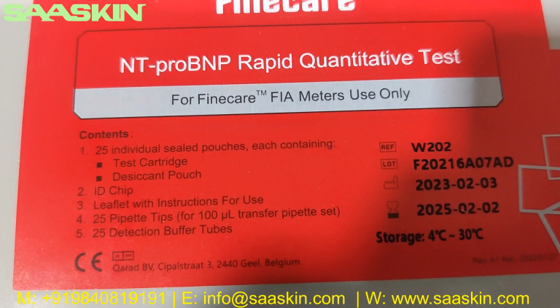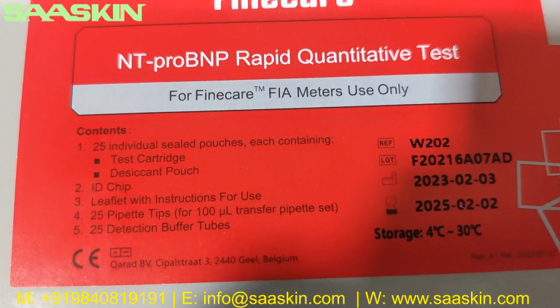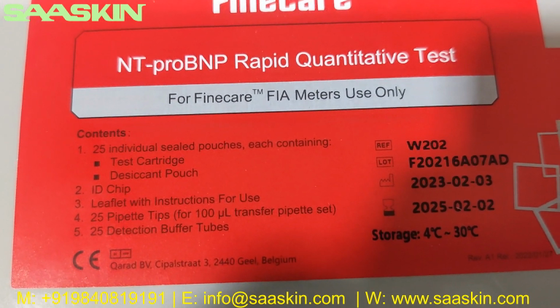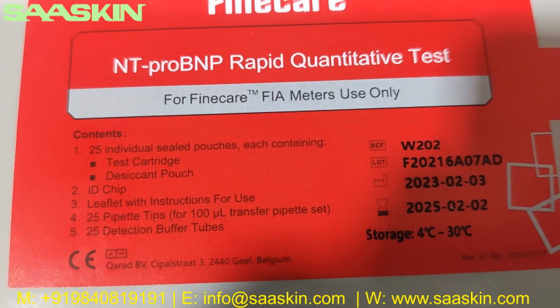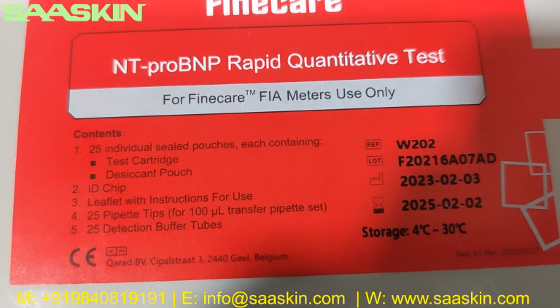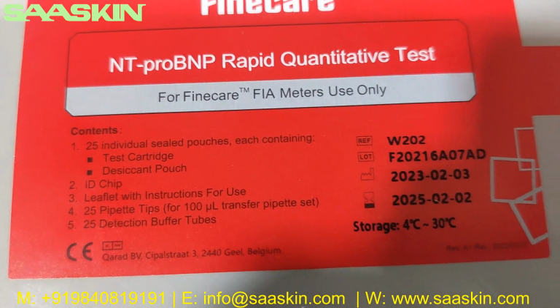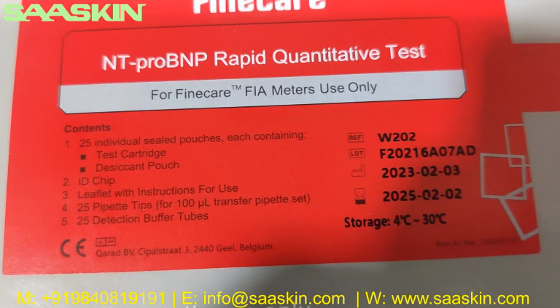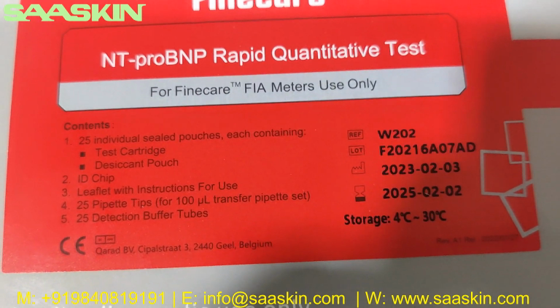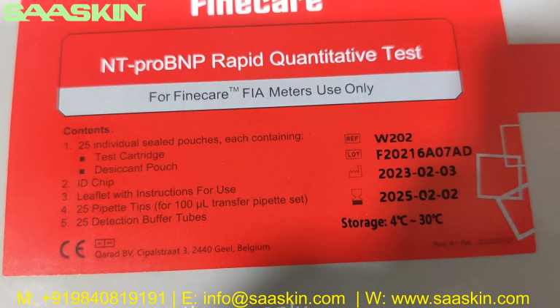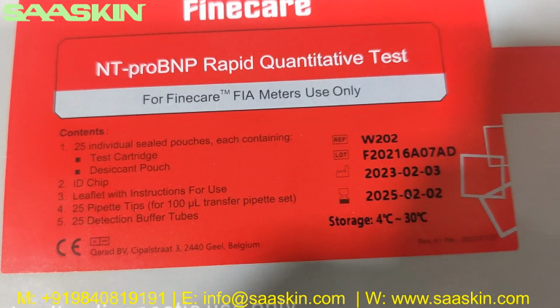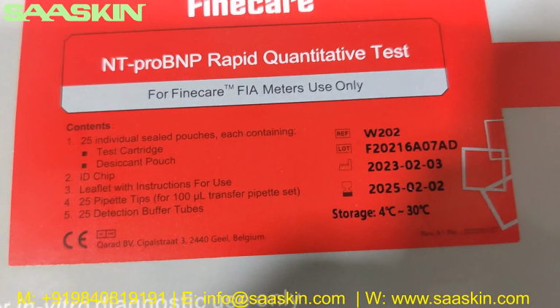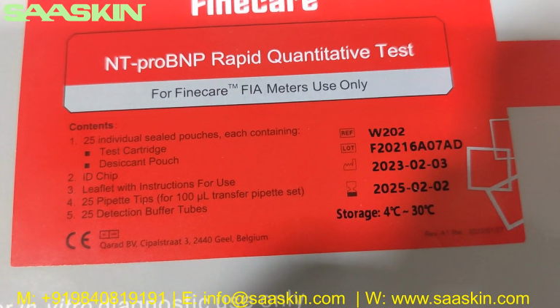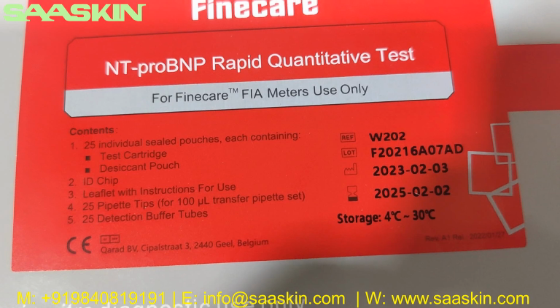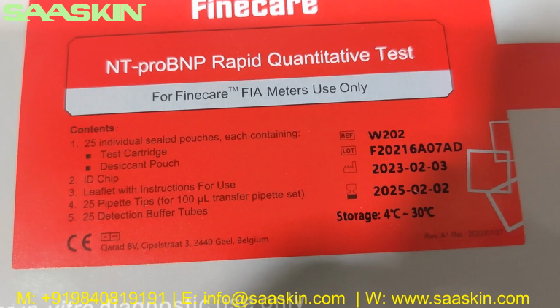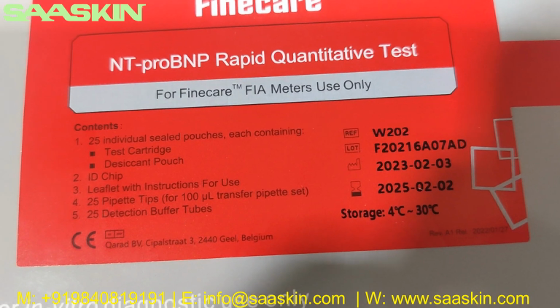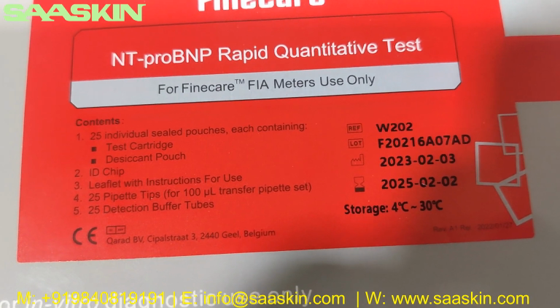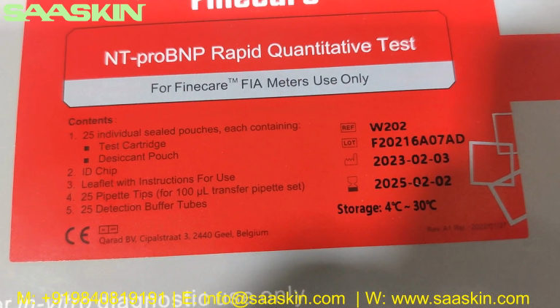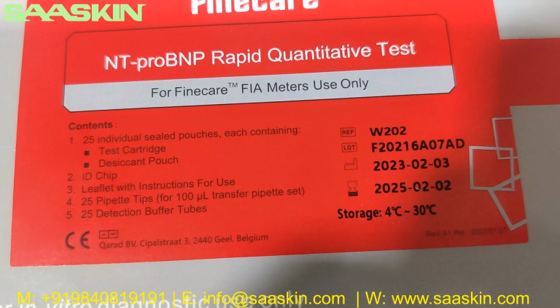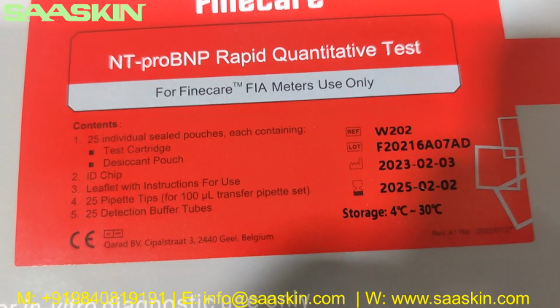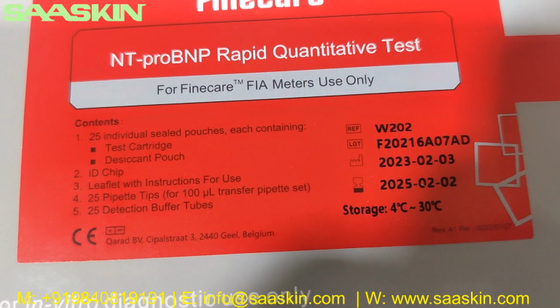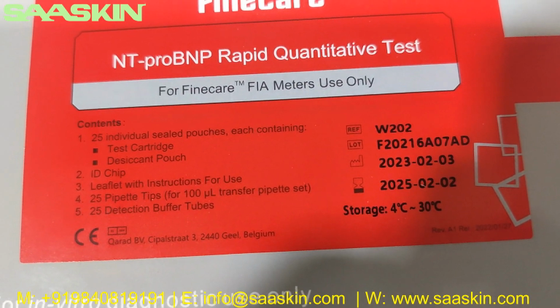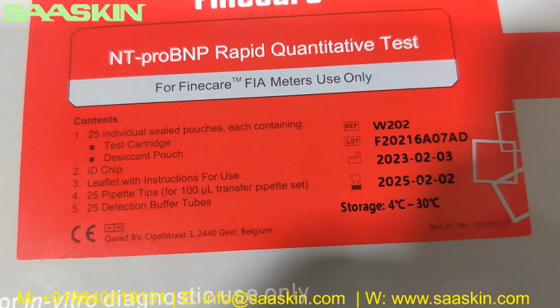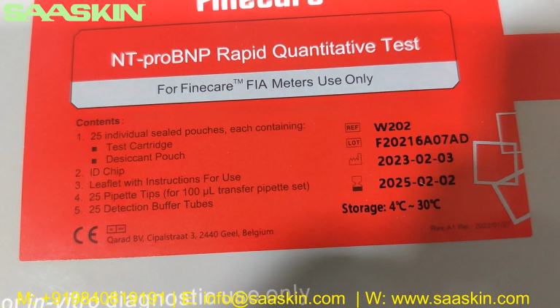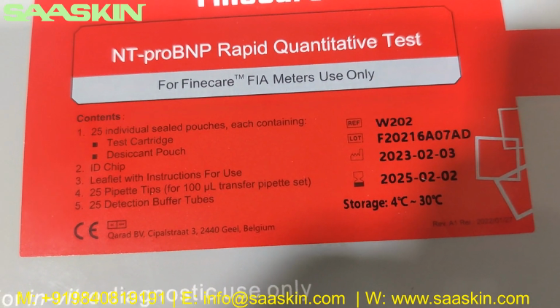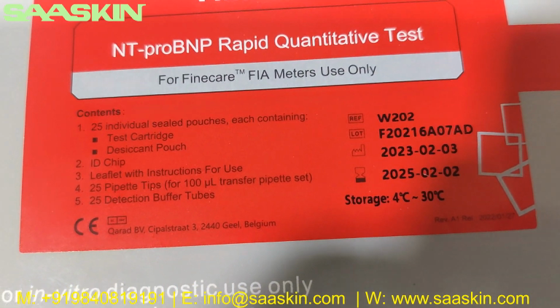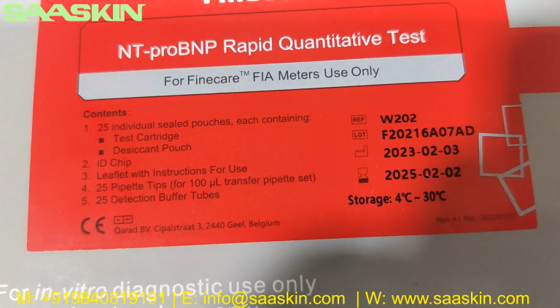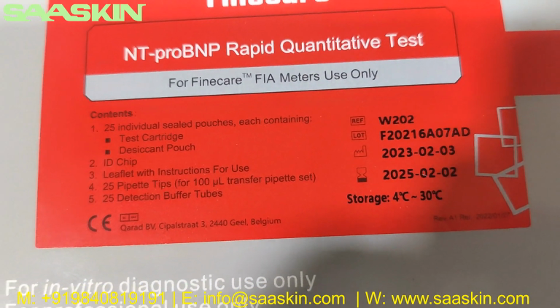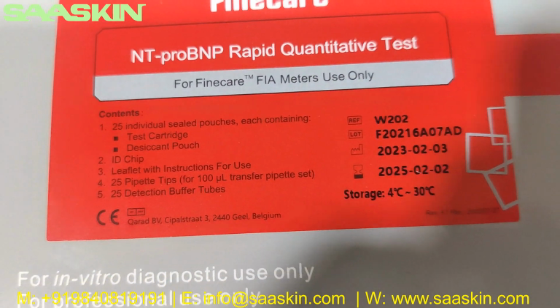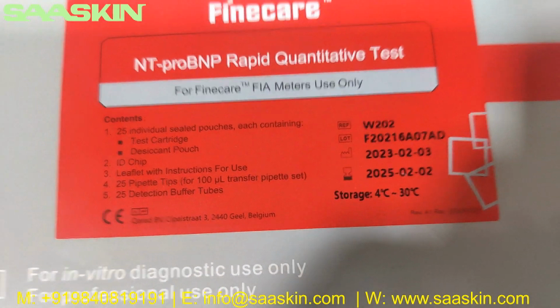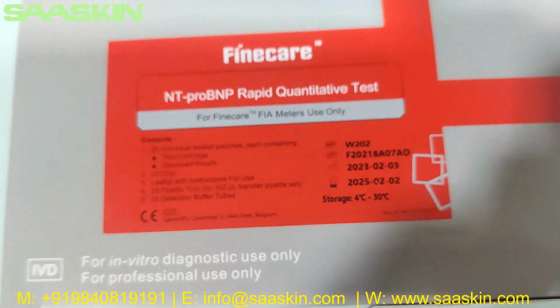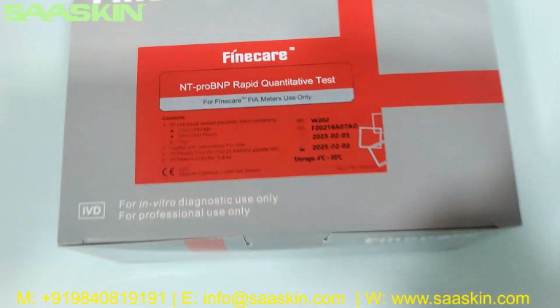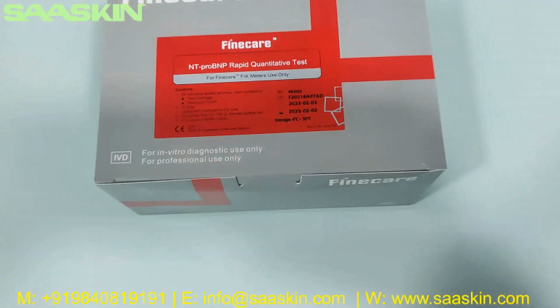You can see the contents inside: you have 24 individual test cartridges and one ID chip, a booklet with instructions for use, 25 paper tips, and 25 reduction buffer tips.